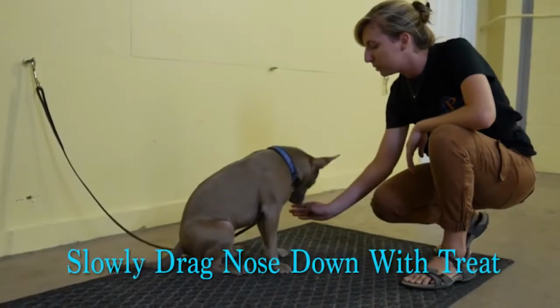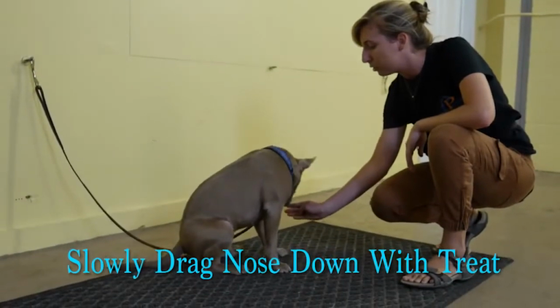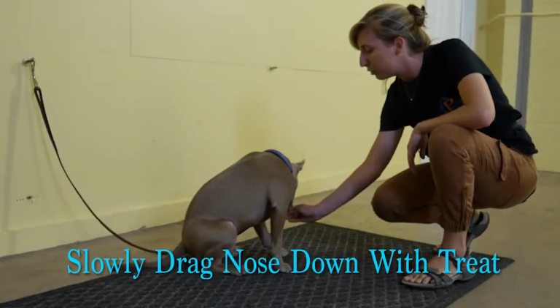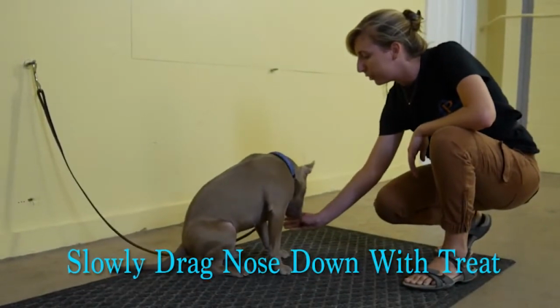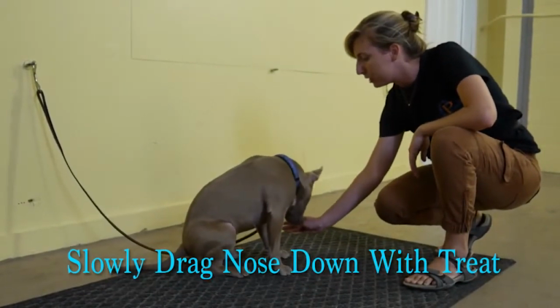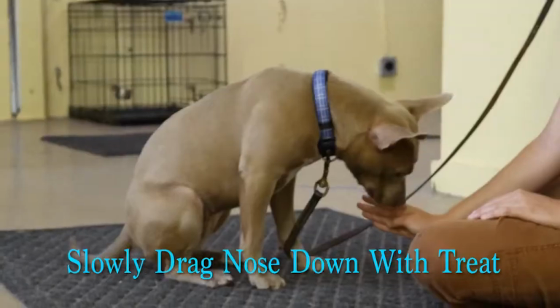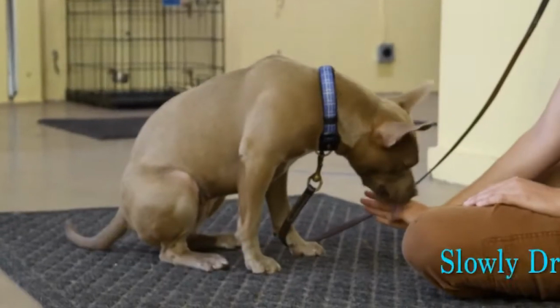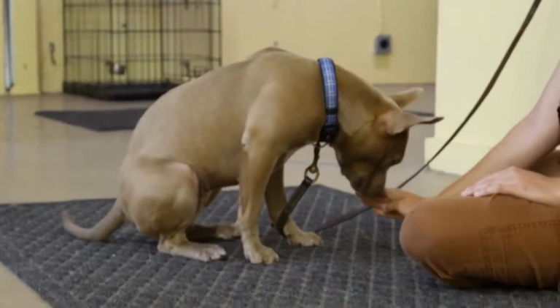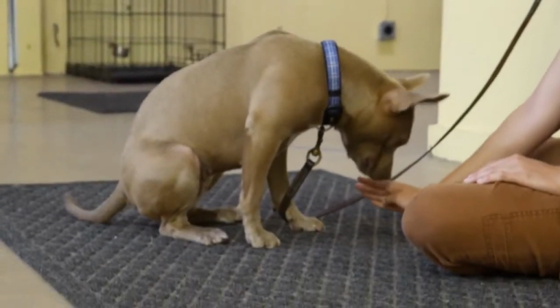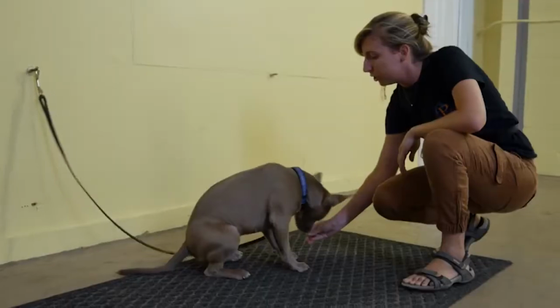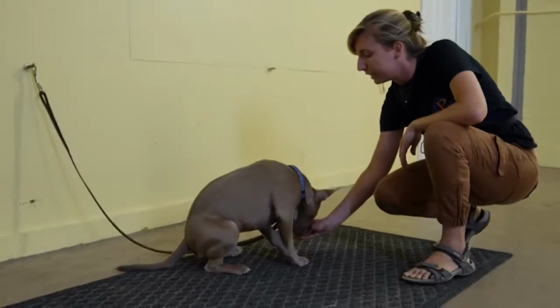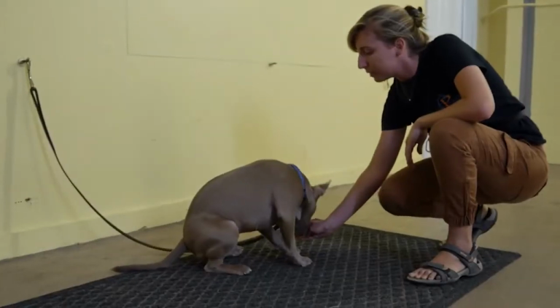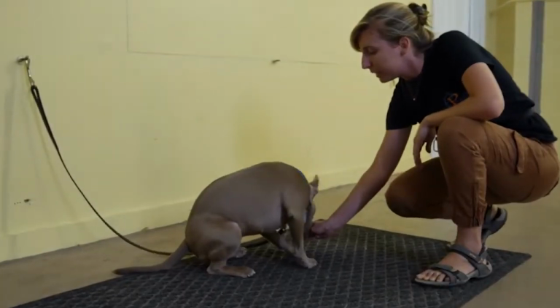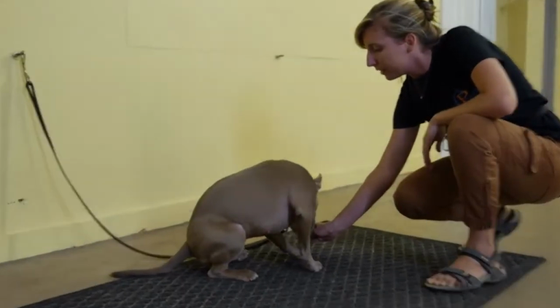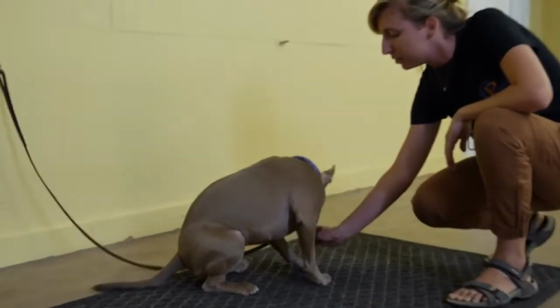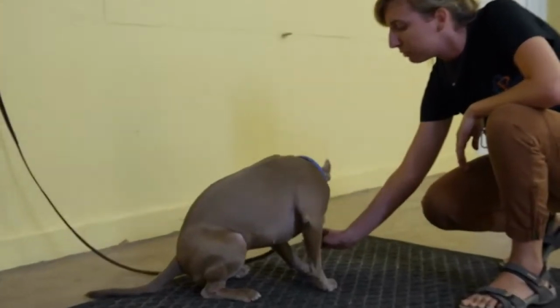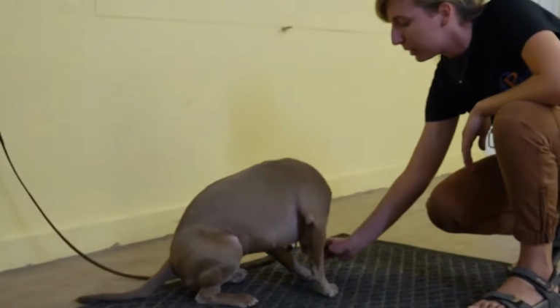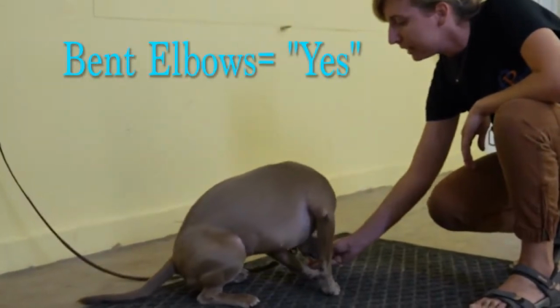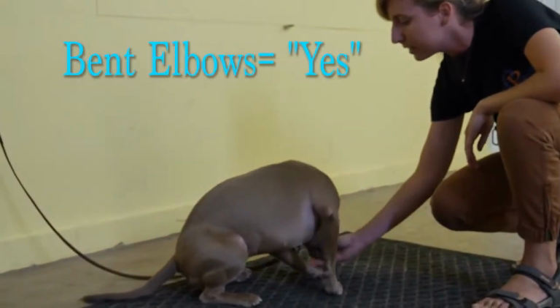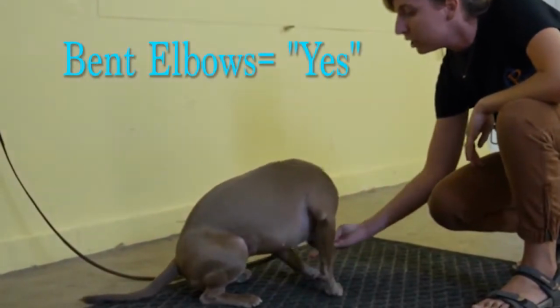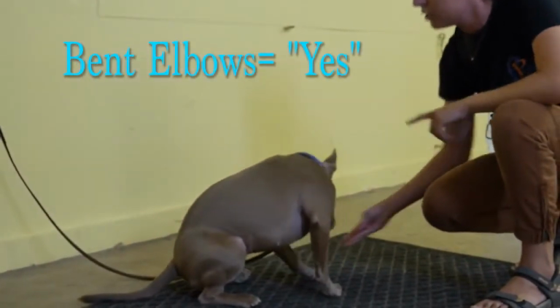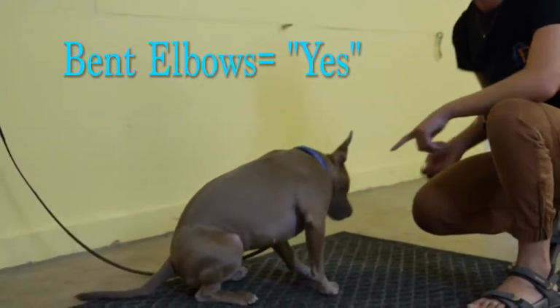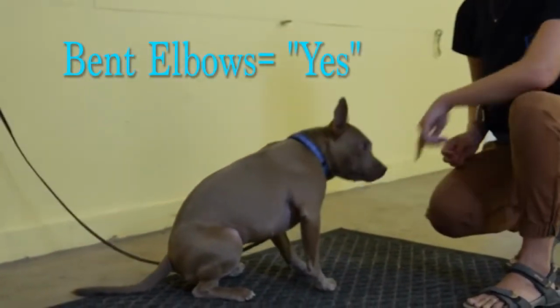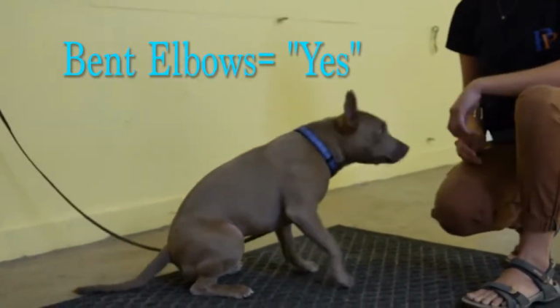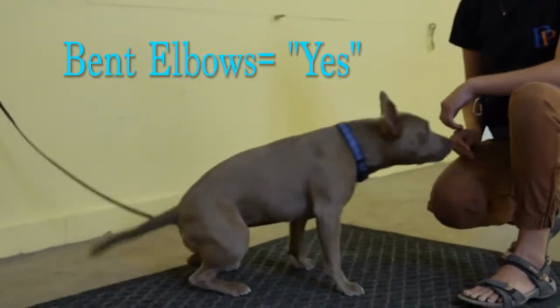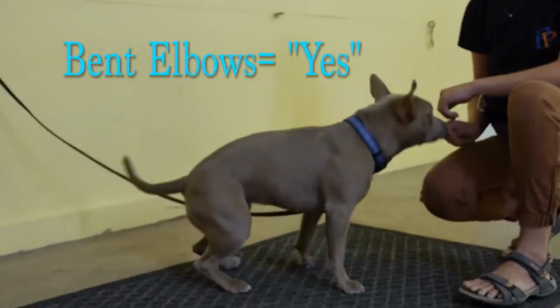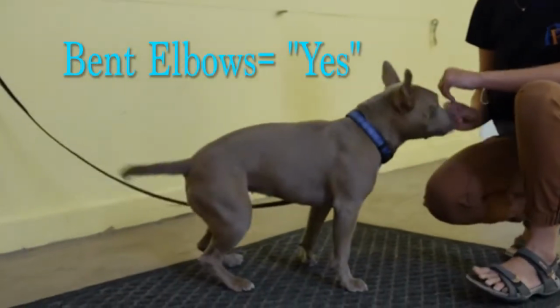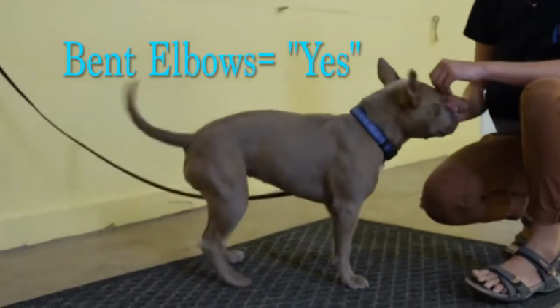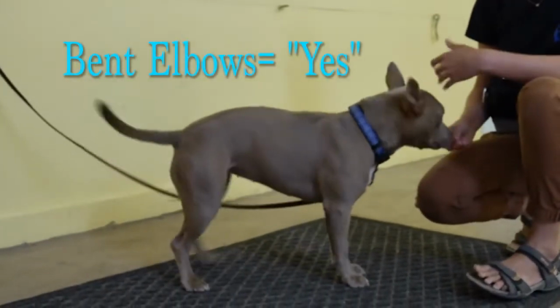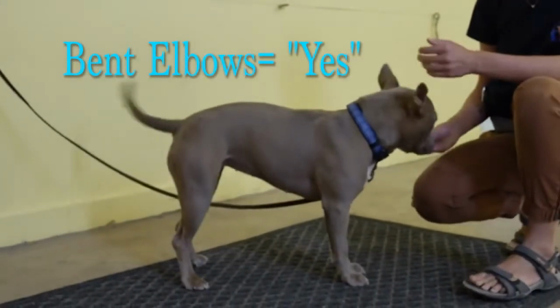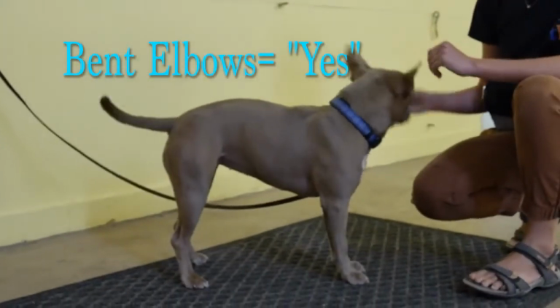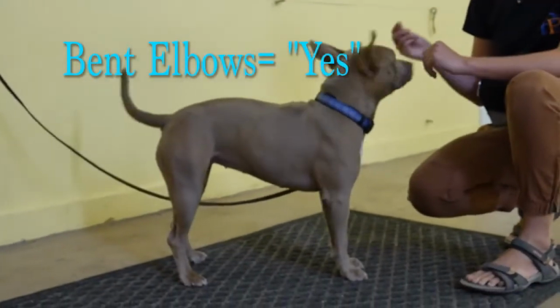I'm going to slowly drag her nose down. When they're first learning it, they might not manage to do it right away. Yes! I'm going to say yes and reward that because she bent her elbows.